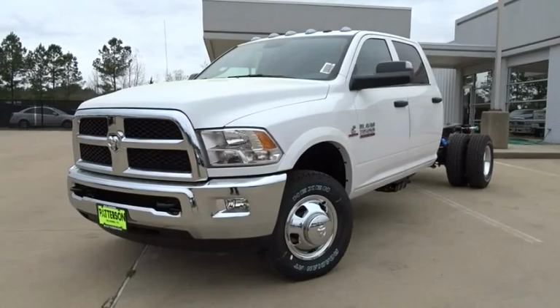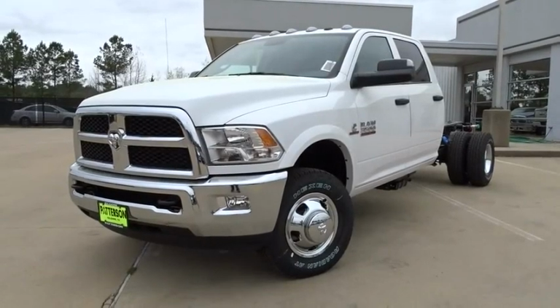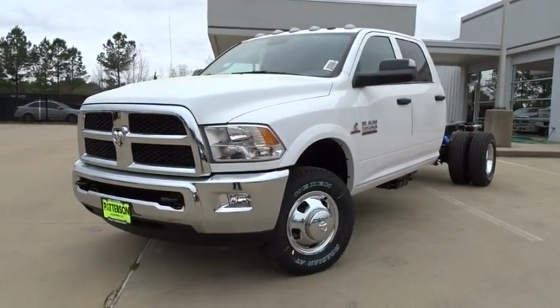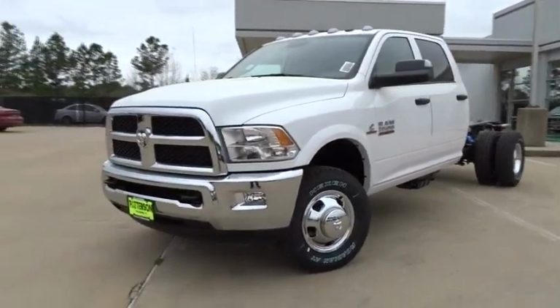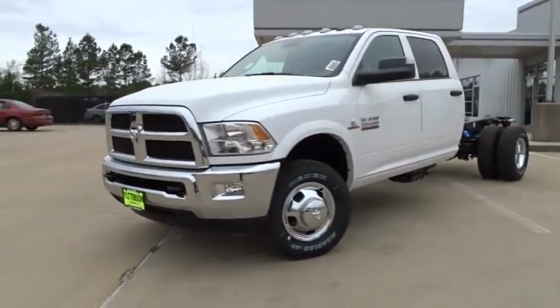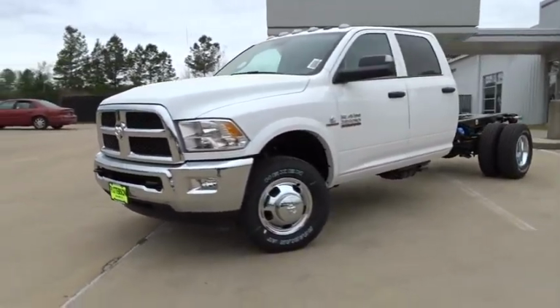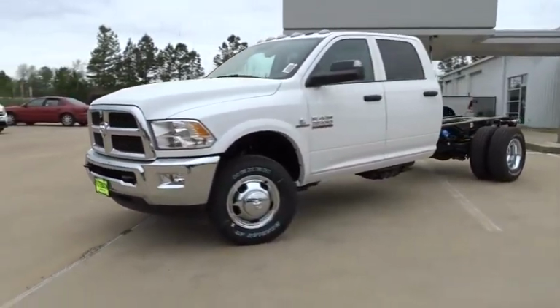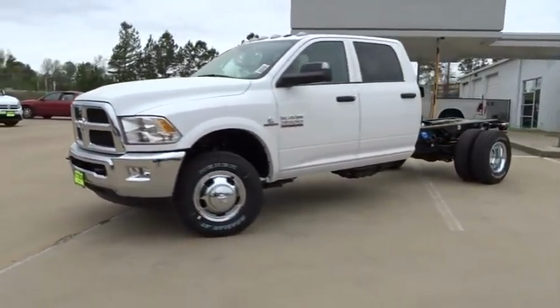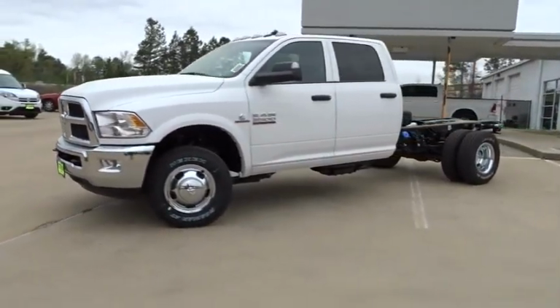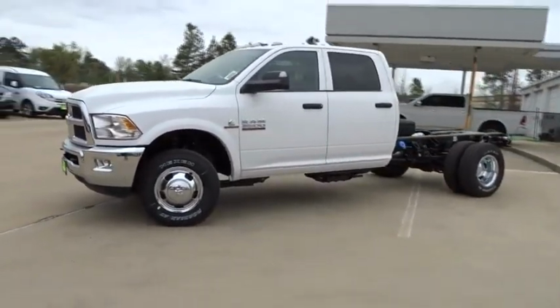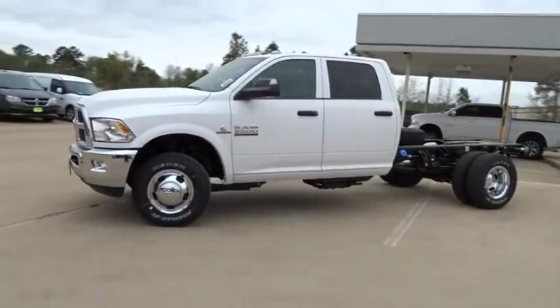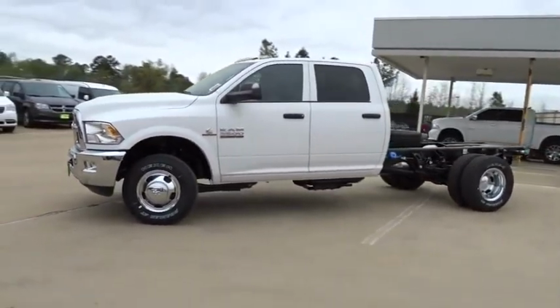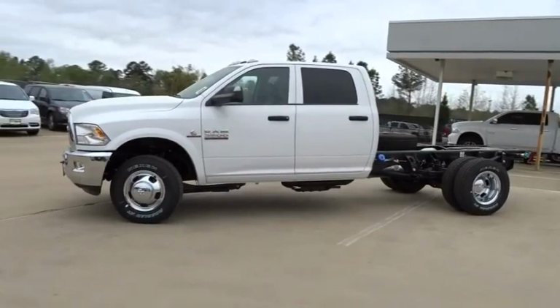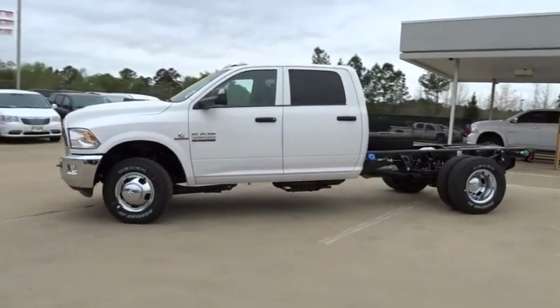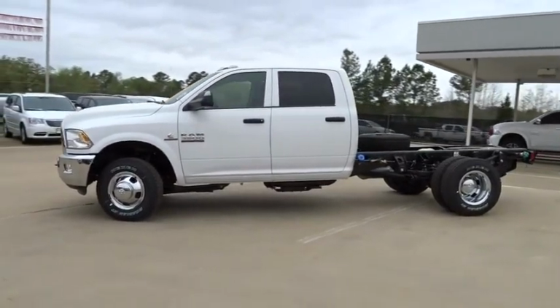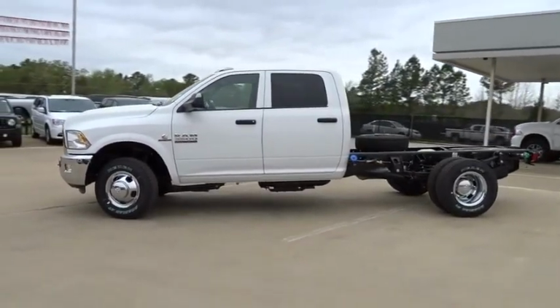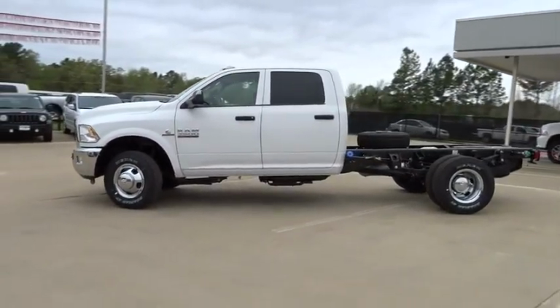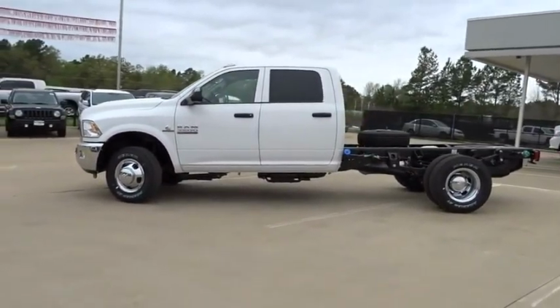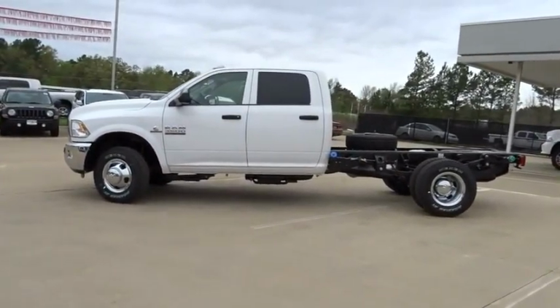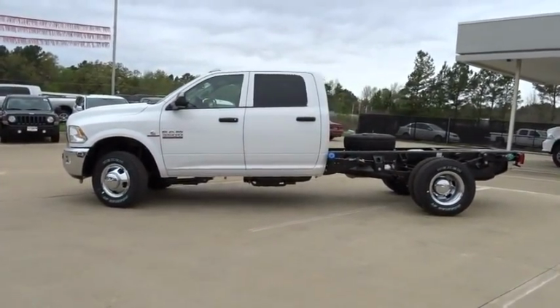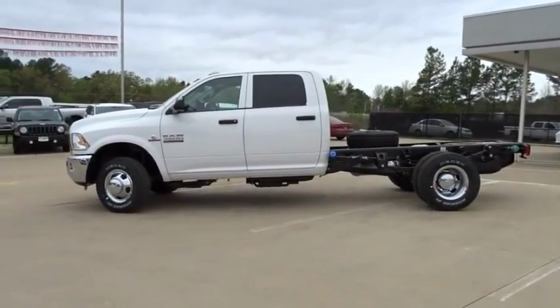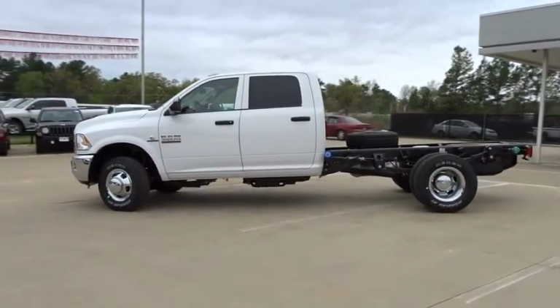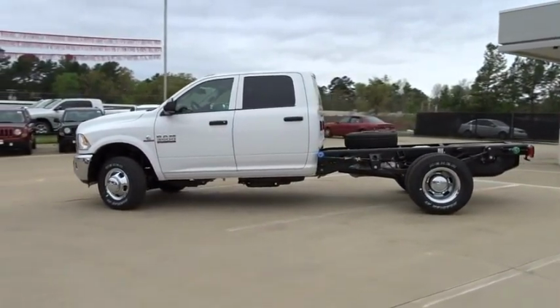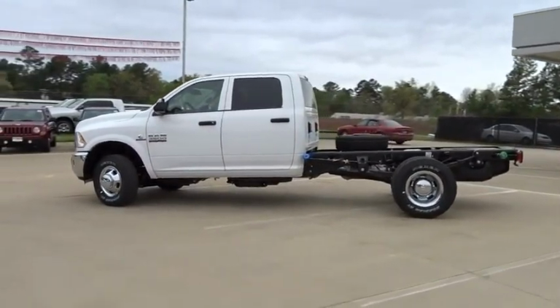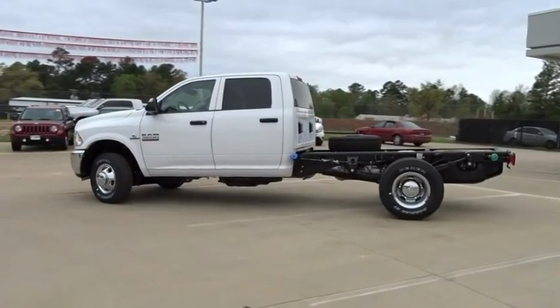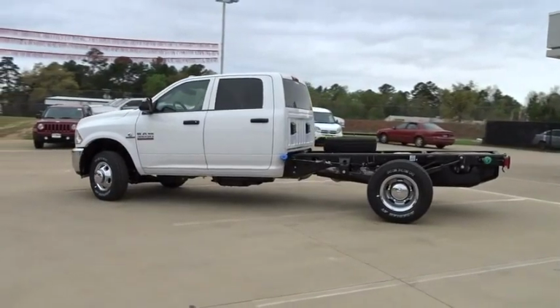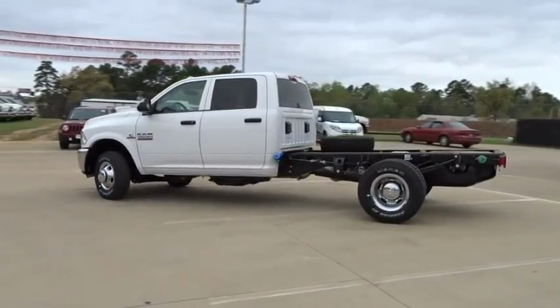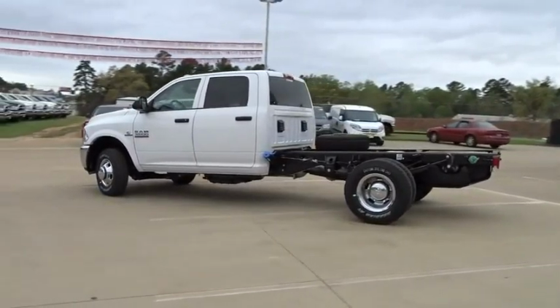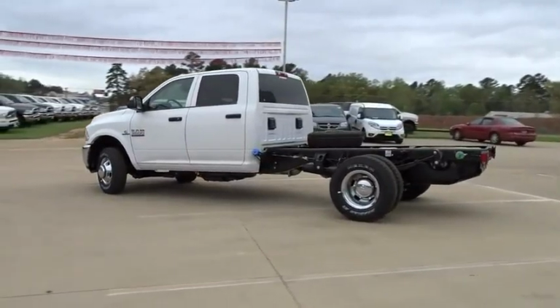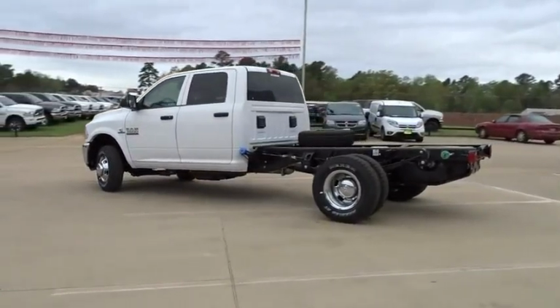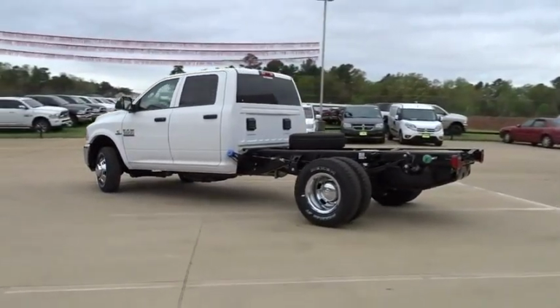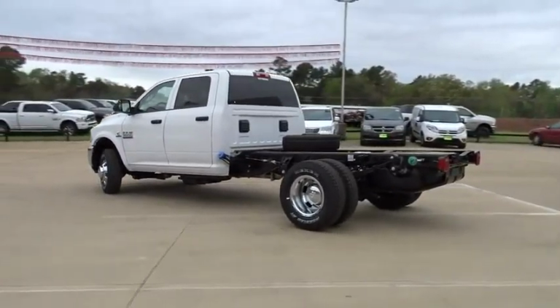2016 Dodge Ram 3500 is a solid option for truck buyers in need of hauling capacity and serious towing. With names like Hemi and Cummins under the hood, there is plenty of muscle to back it up.